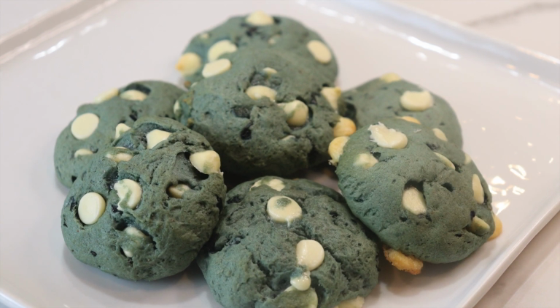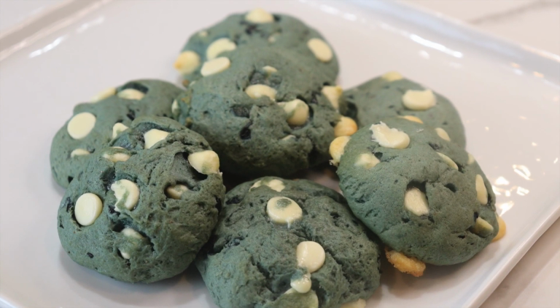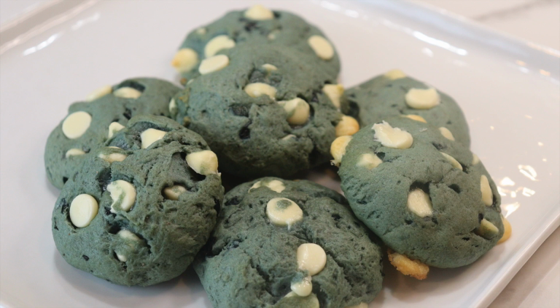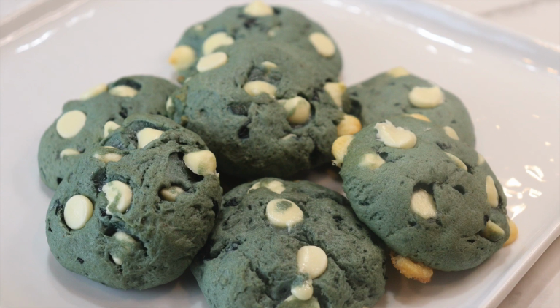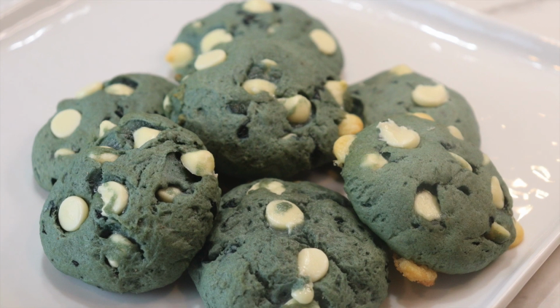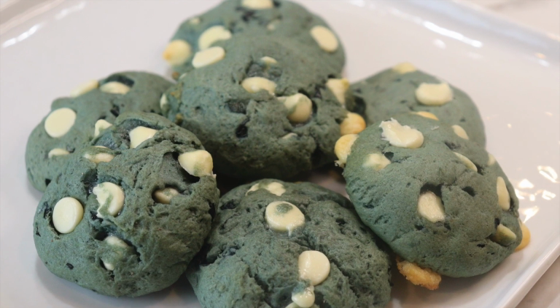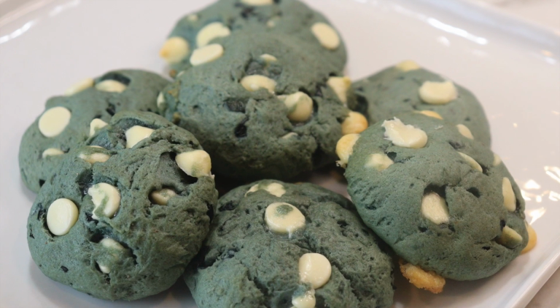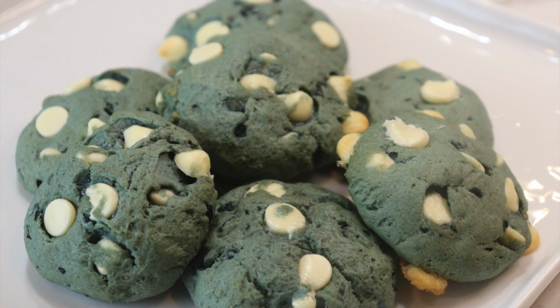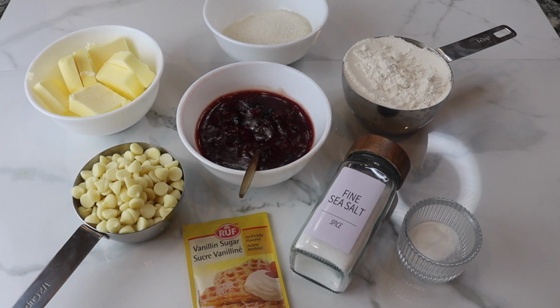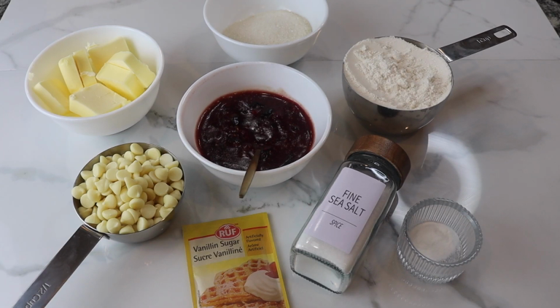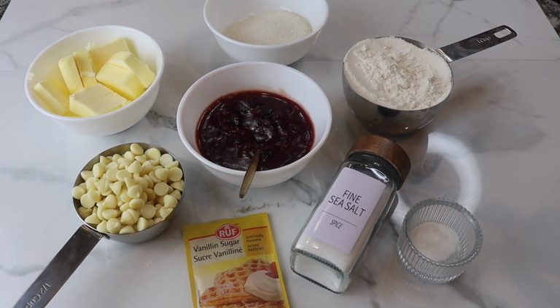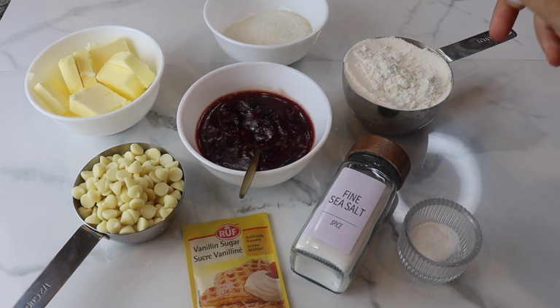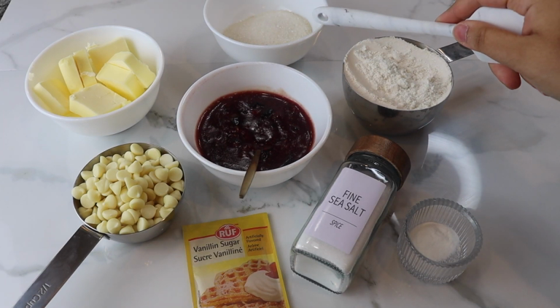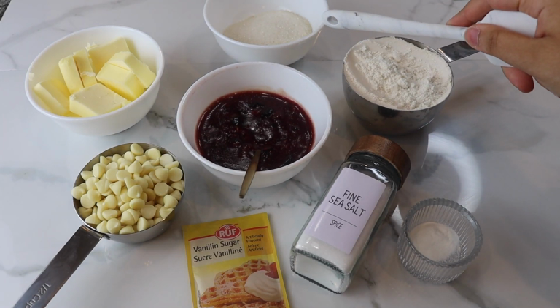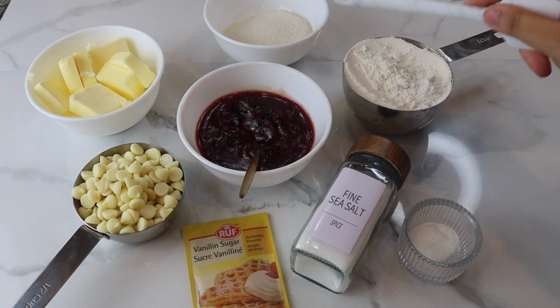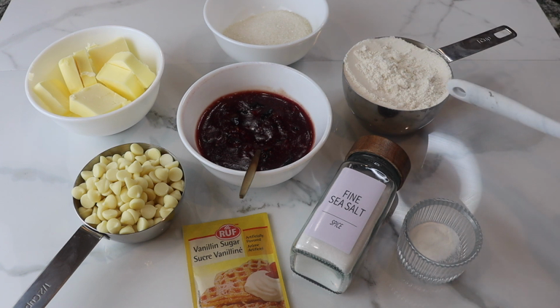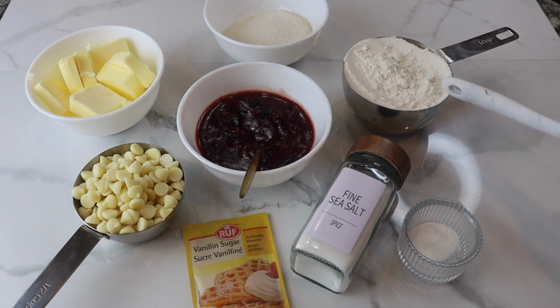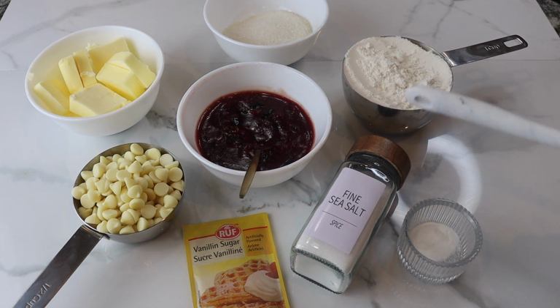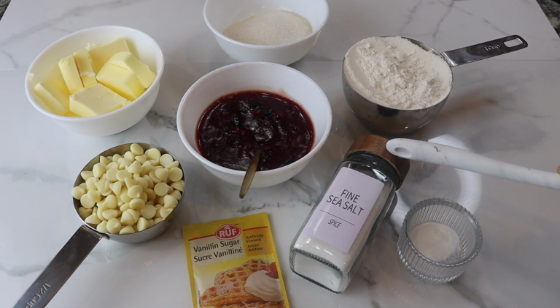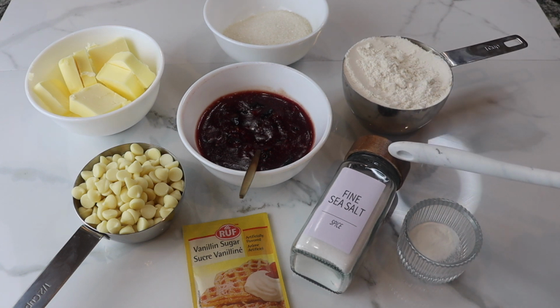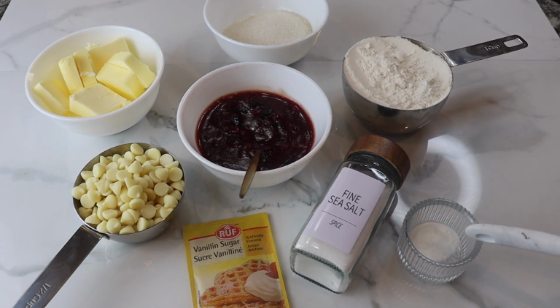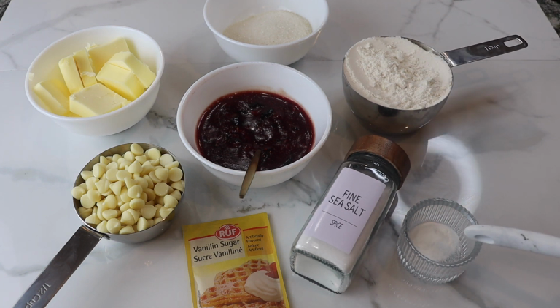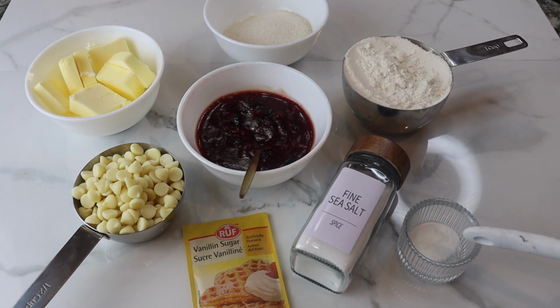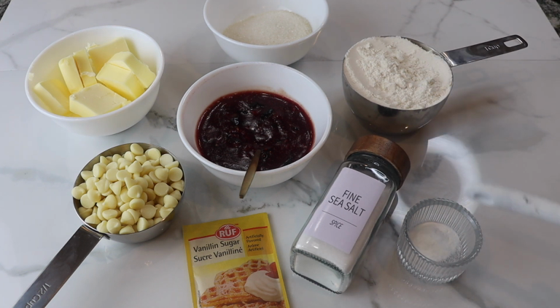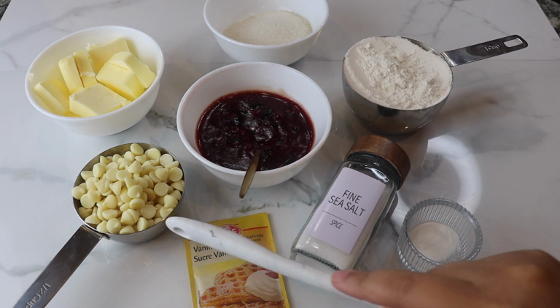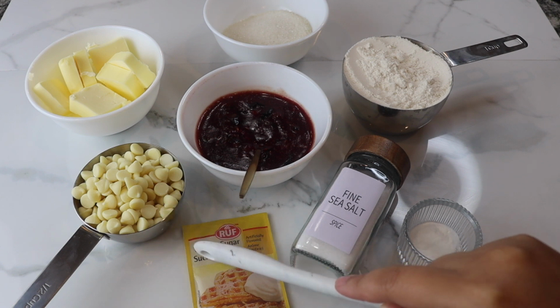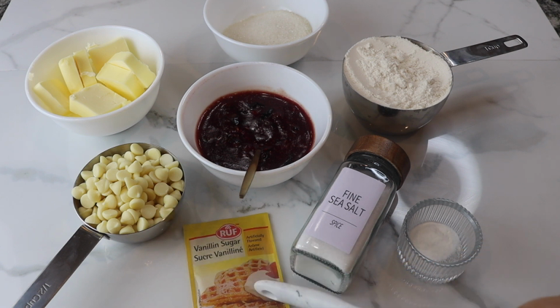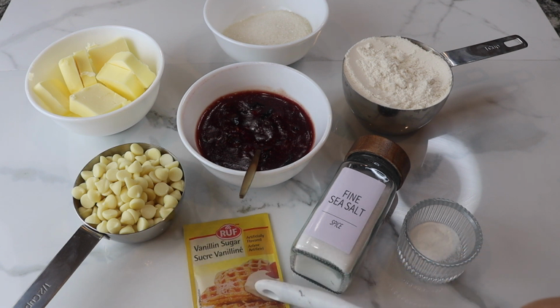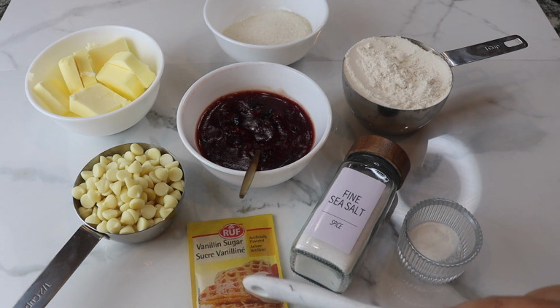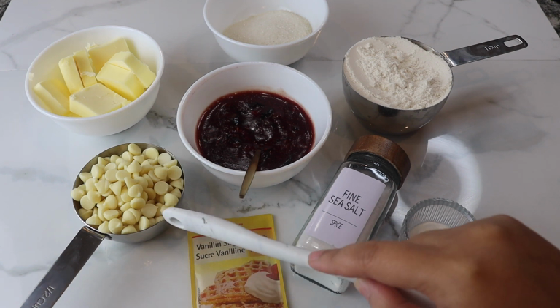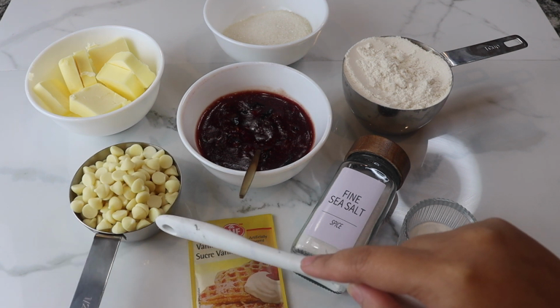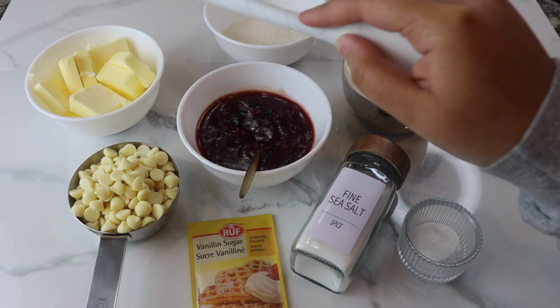I got this recipe off of multiple different videos on TikTok and put my own little twist on it. It's been going viral, and supposedly what's so interesting about this is that the cookies do go through a lot of color changes to turn into the color that they finally do.